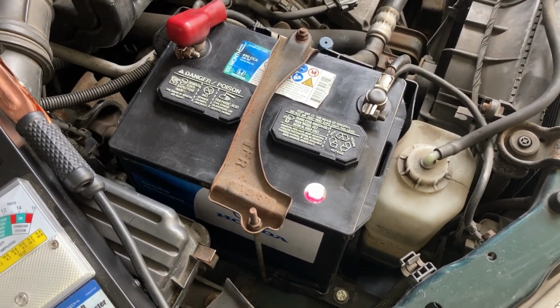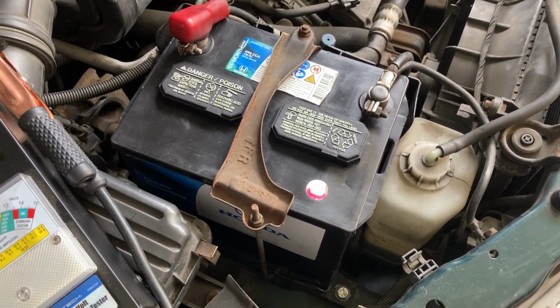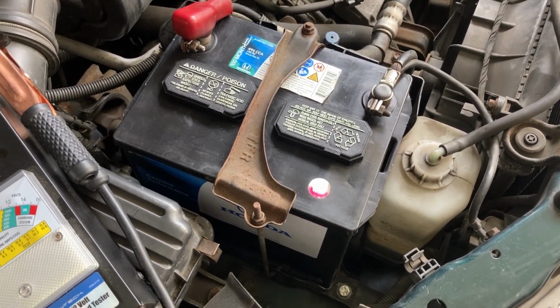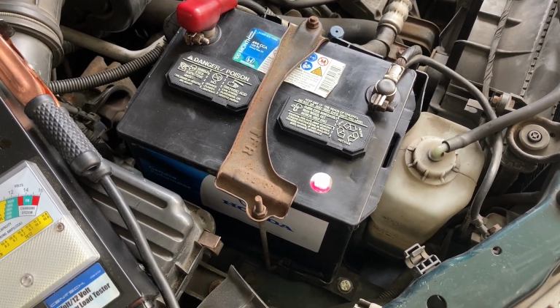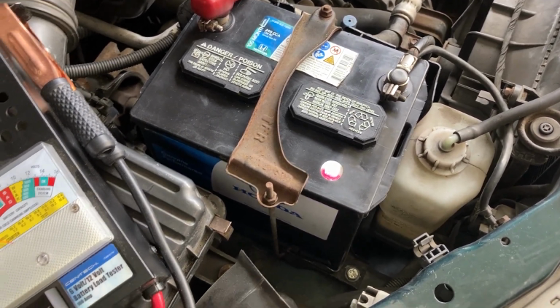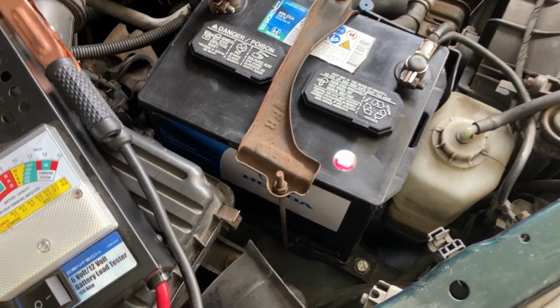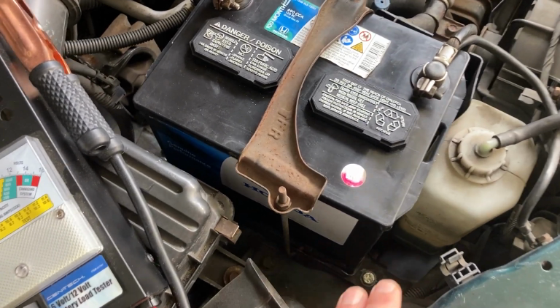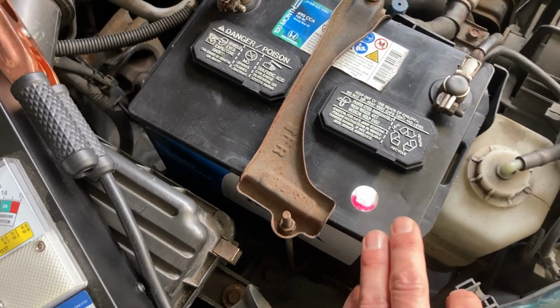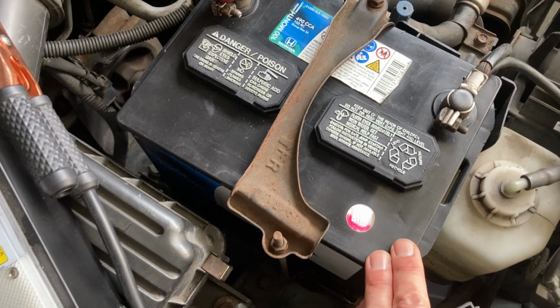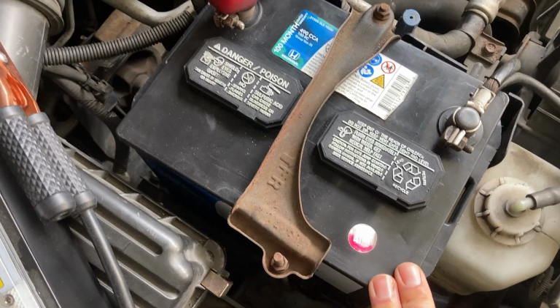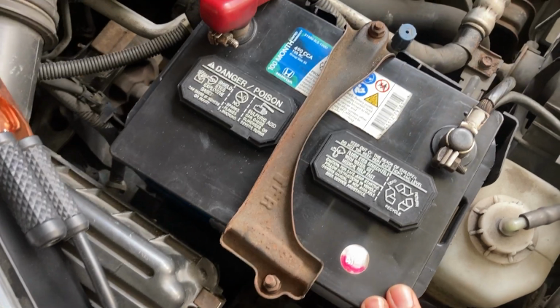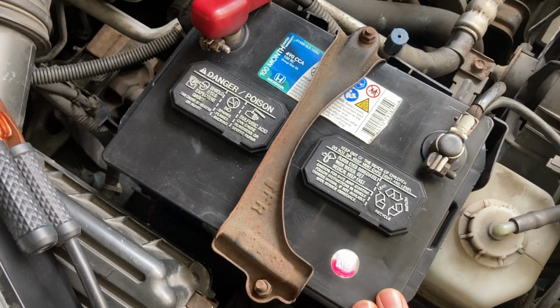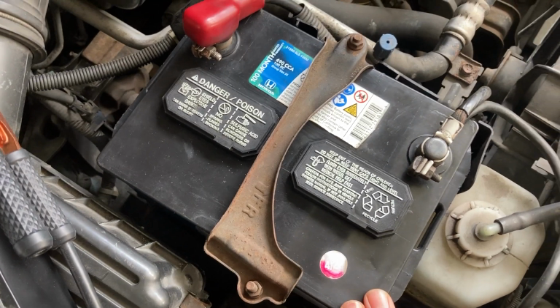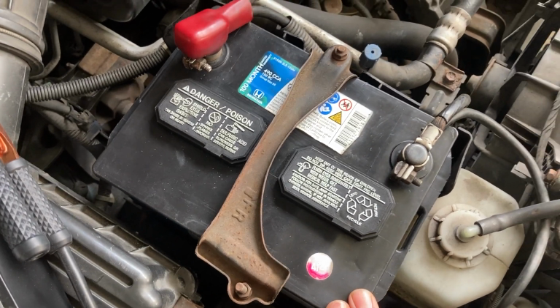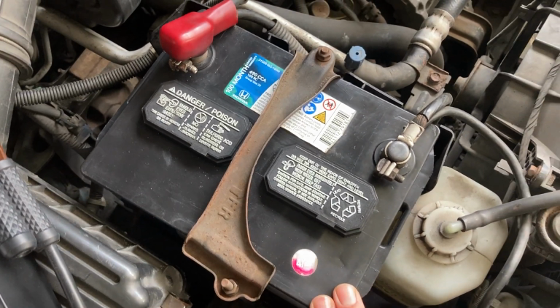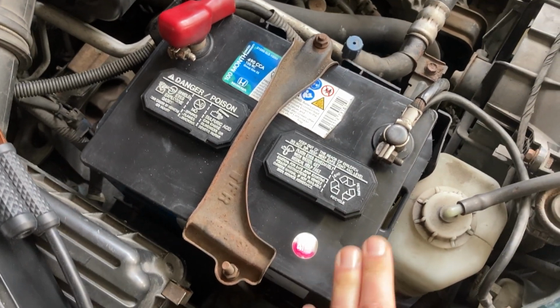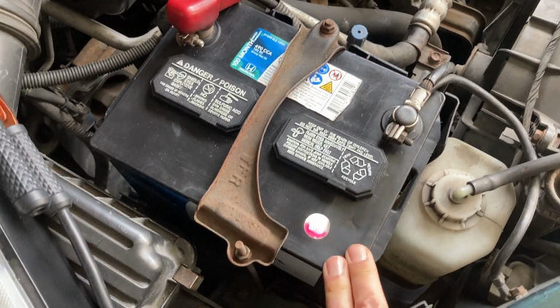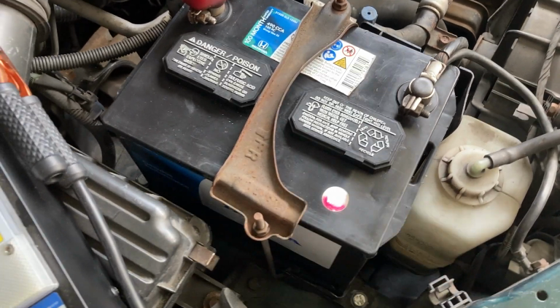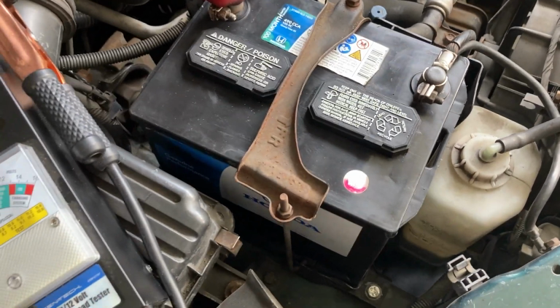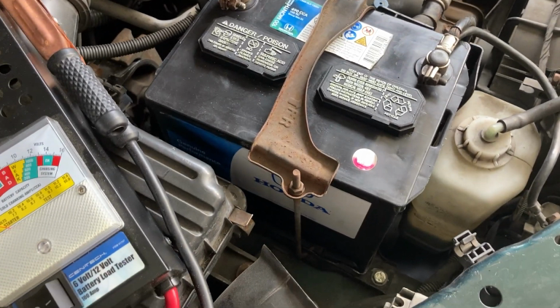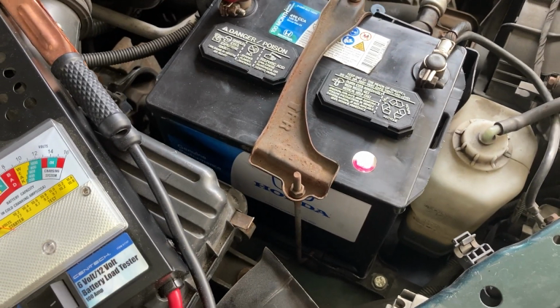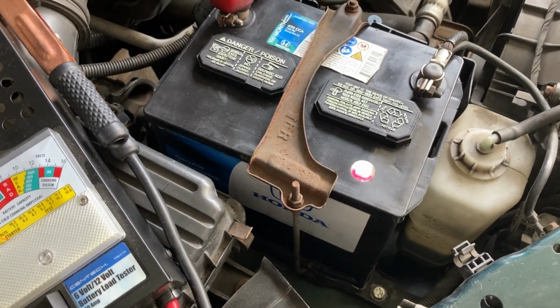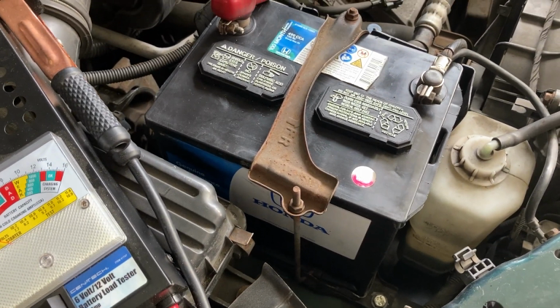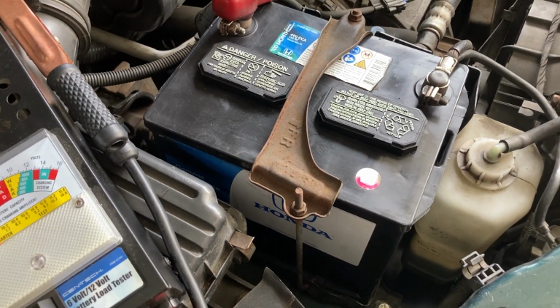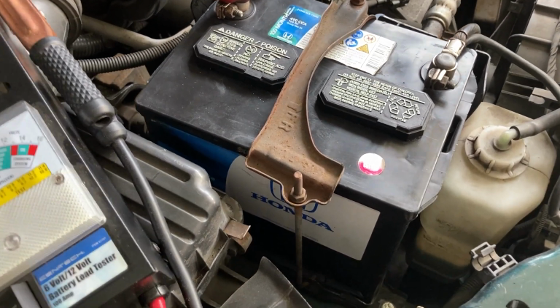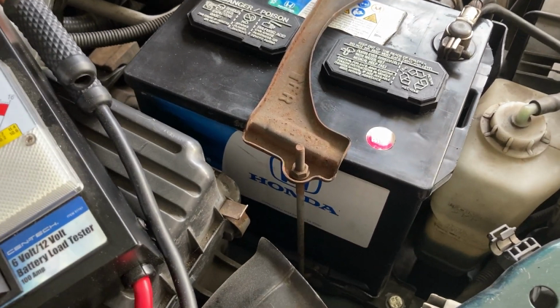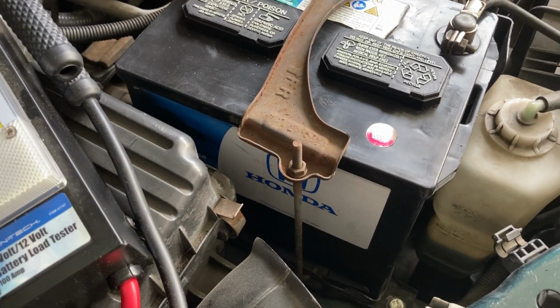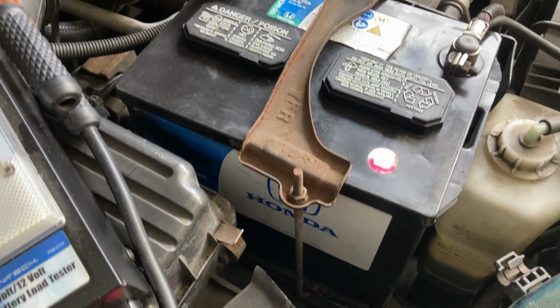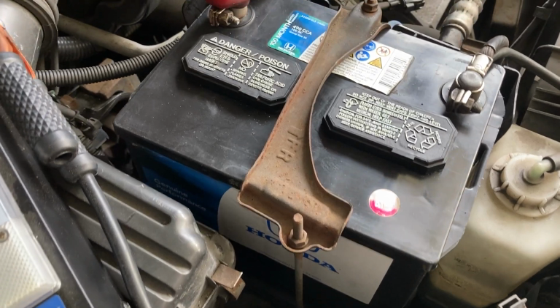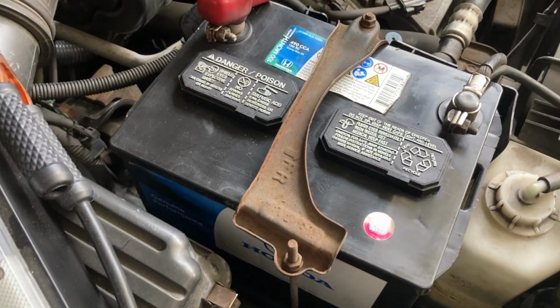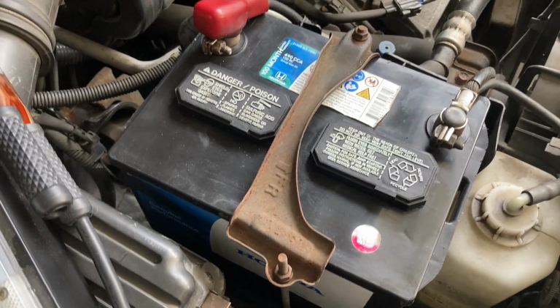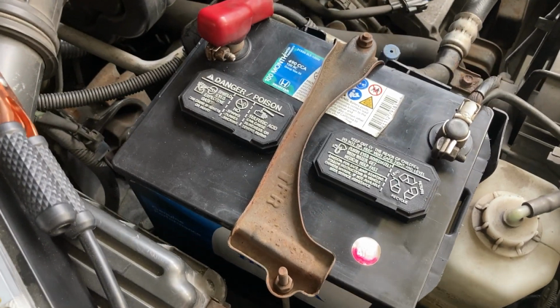I hope that helps. This did have a $10 core charge, but they were able to take that right off because I just swapped this battery out in the parking lot. You're not exactly supposed to do that, but that's kind of what I did.